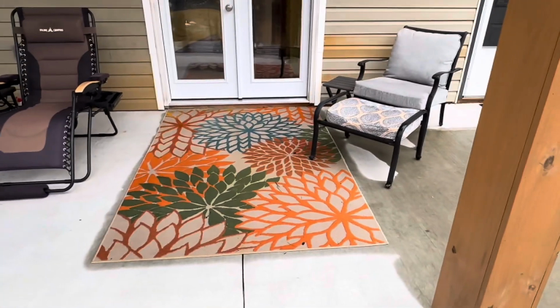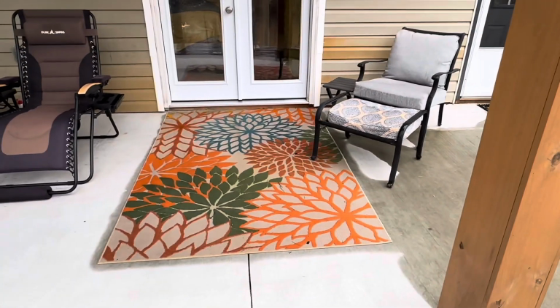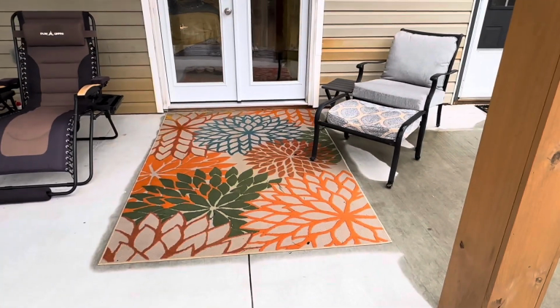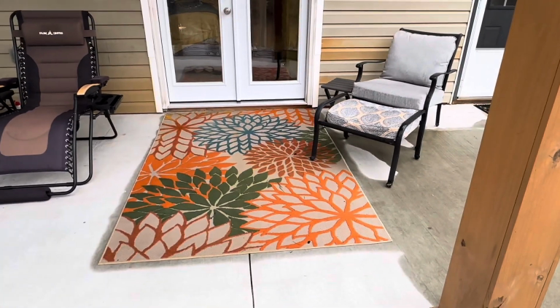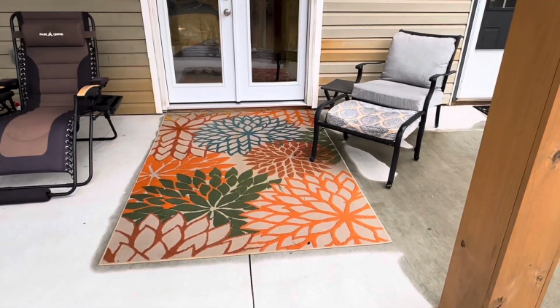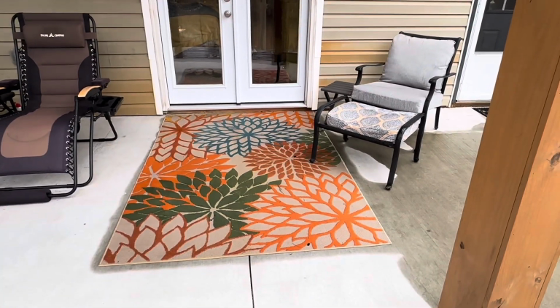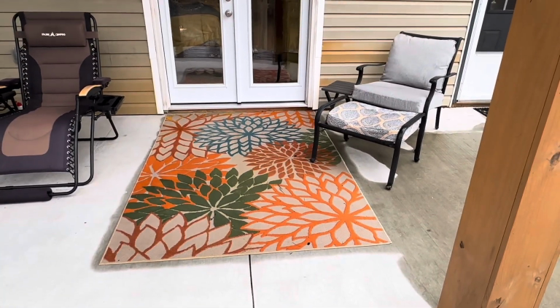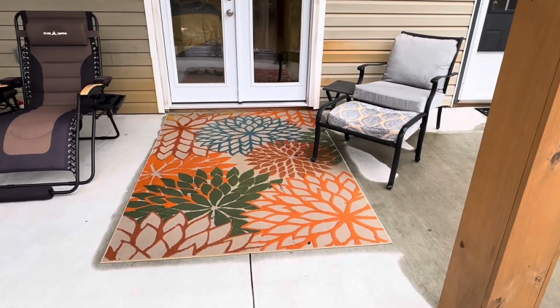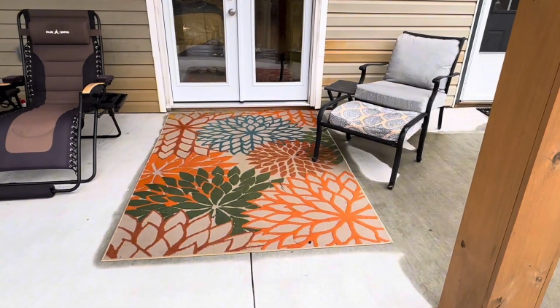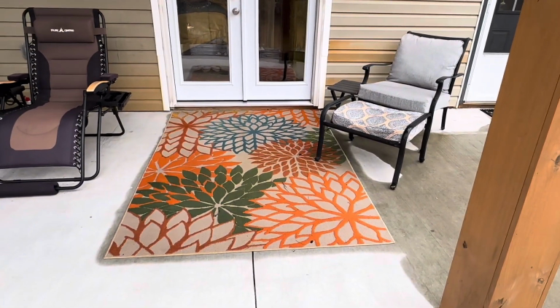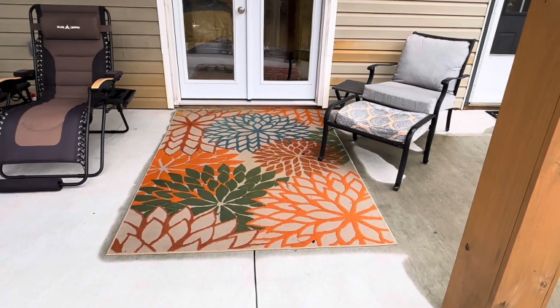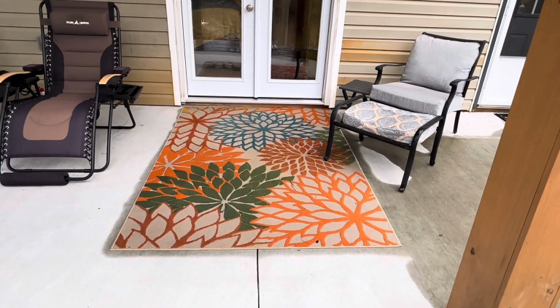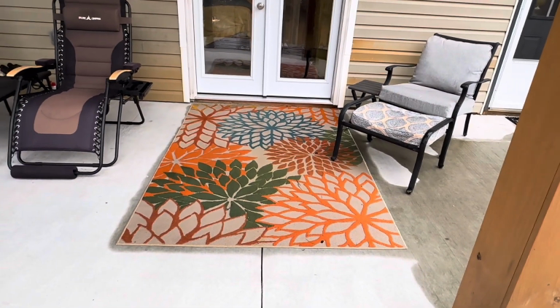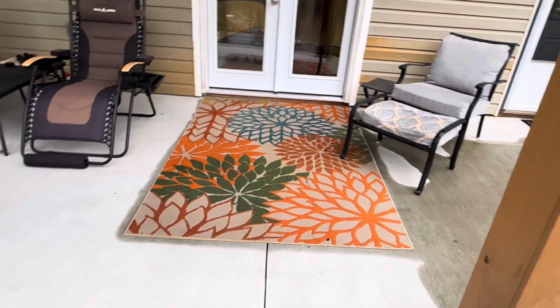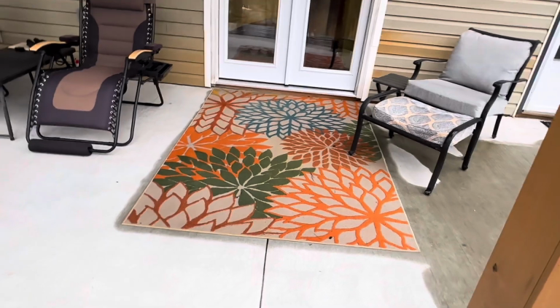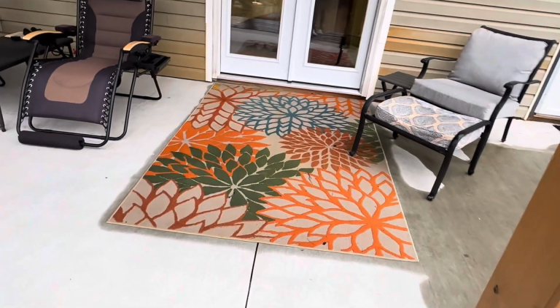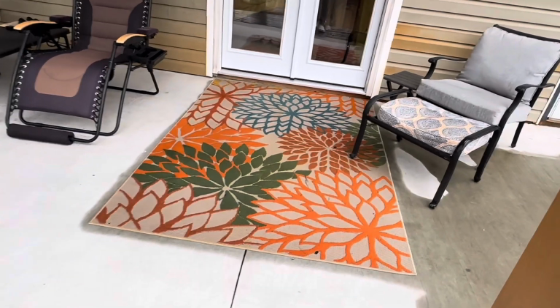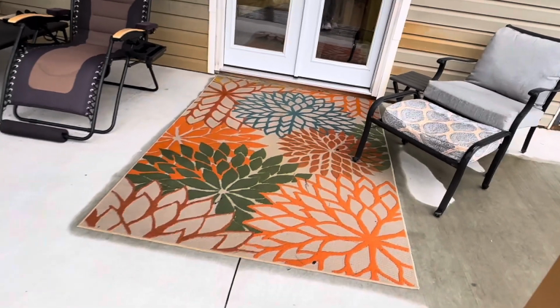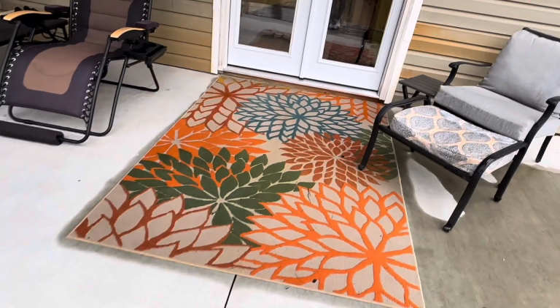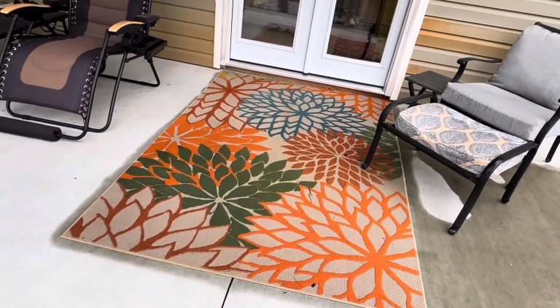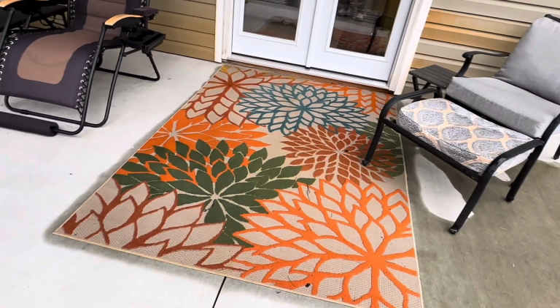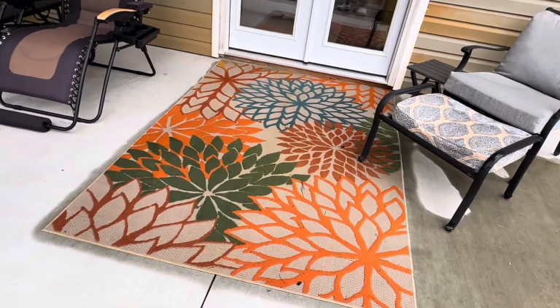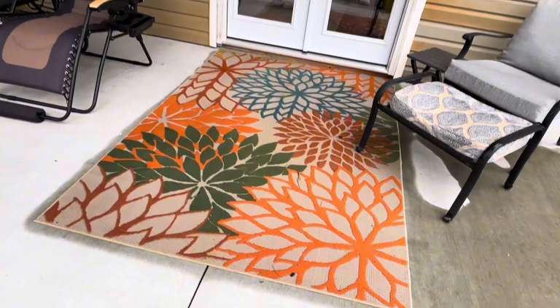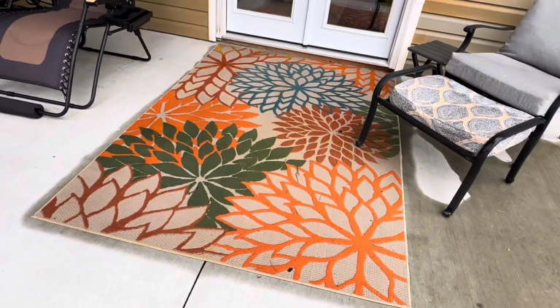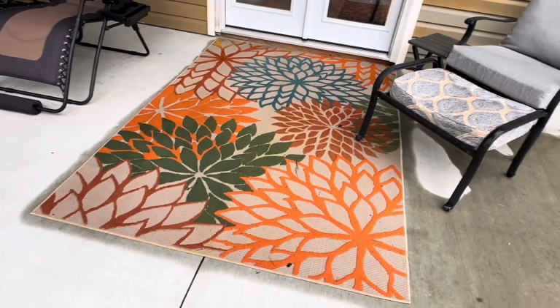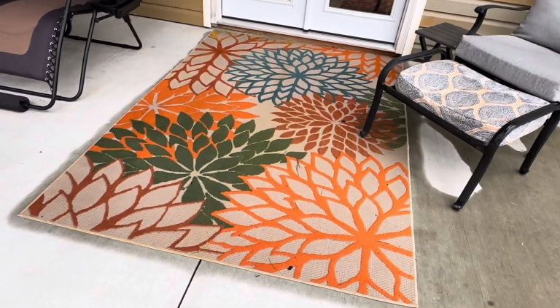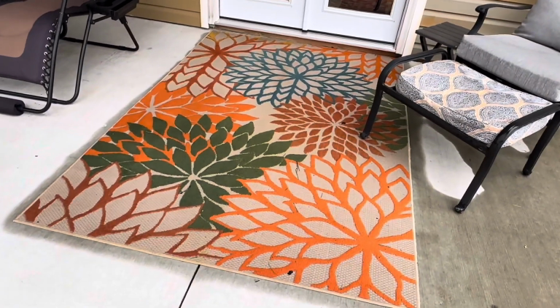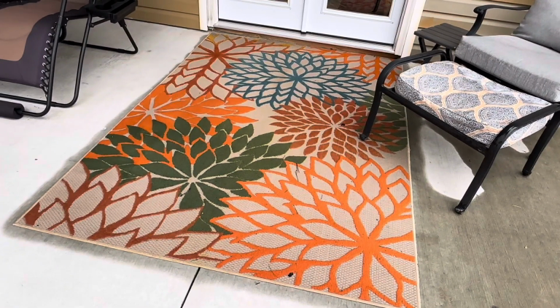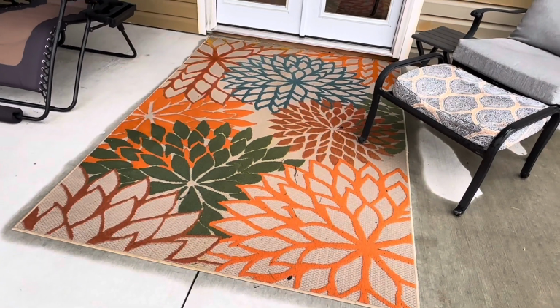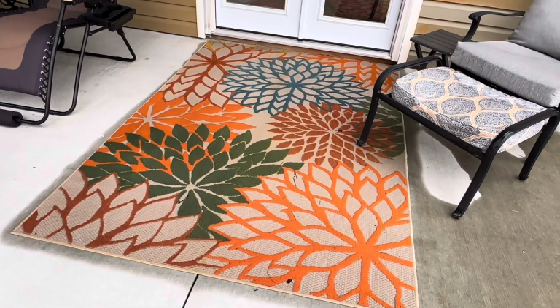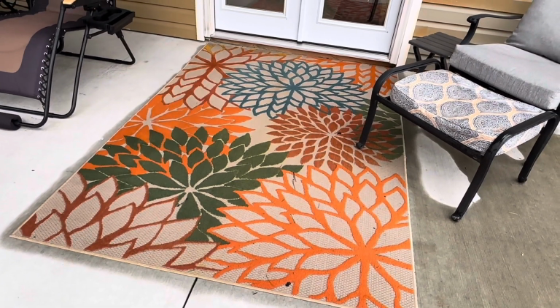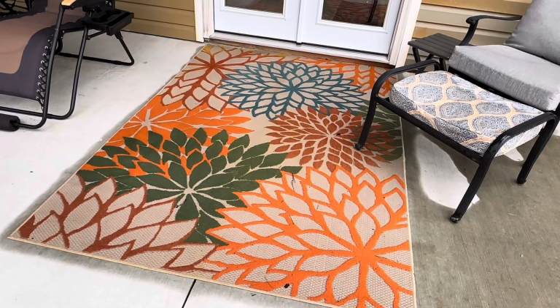Overall, the Nourison Indoor Outdoor Rug combines functionality with style, making it an excellent choice for adding color and texture to both indoor and outdoor environments.